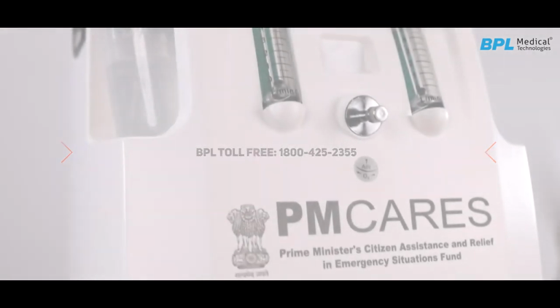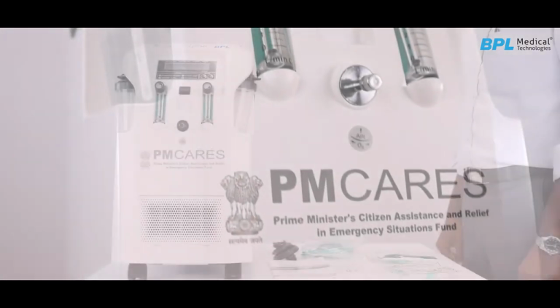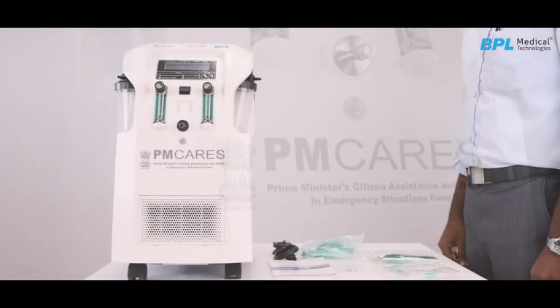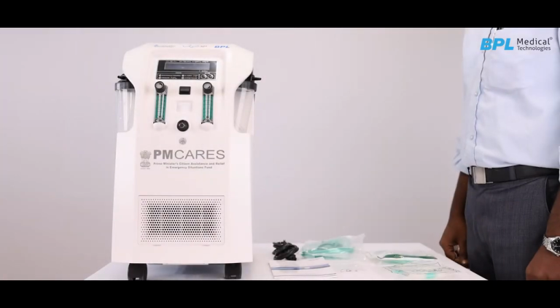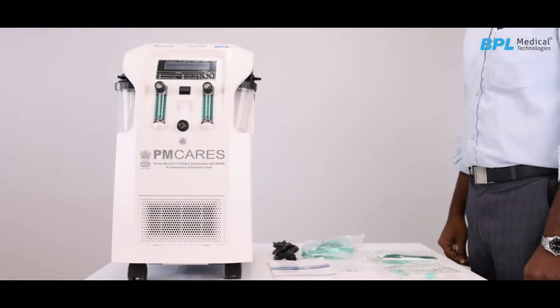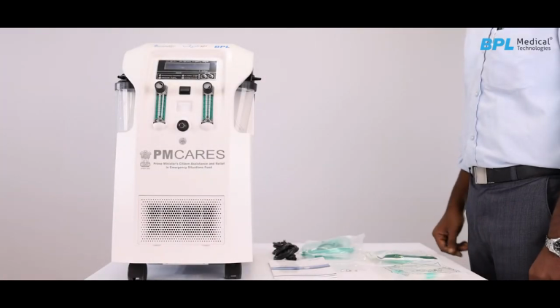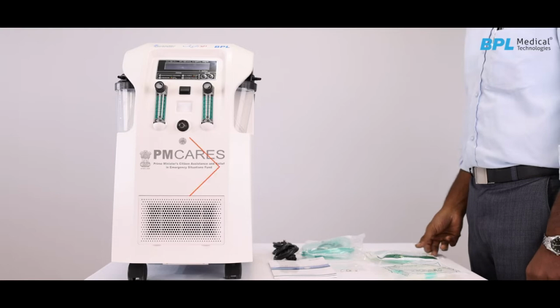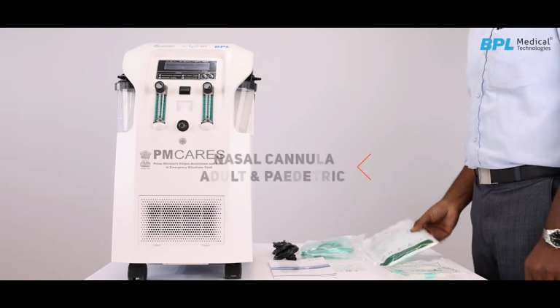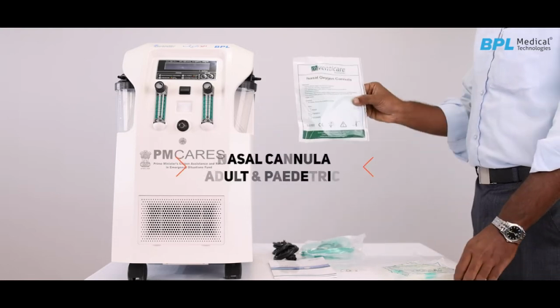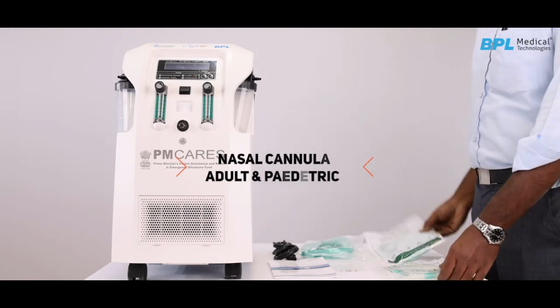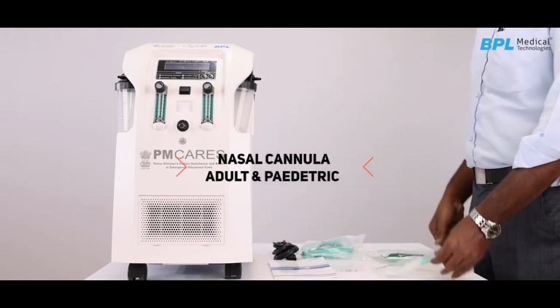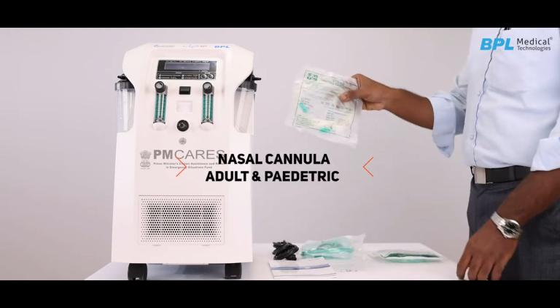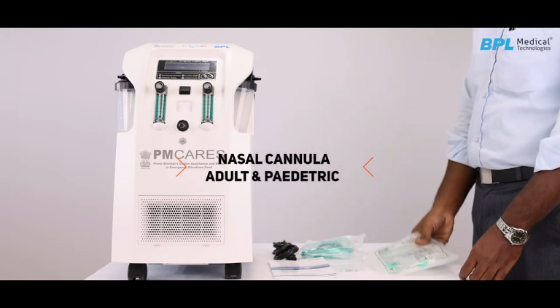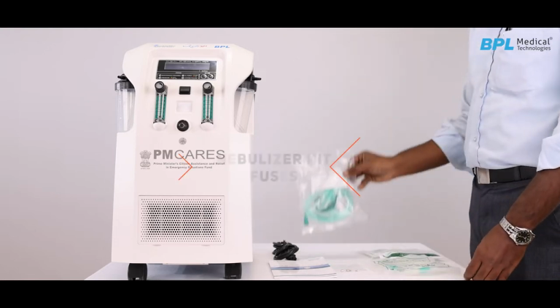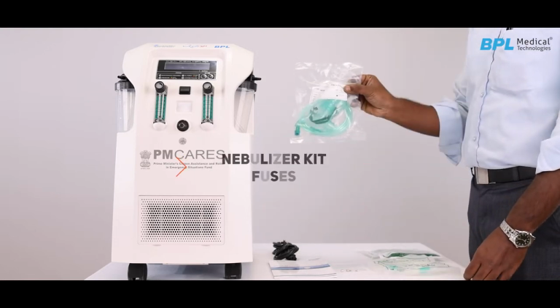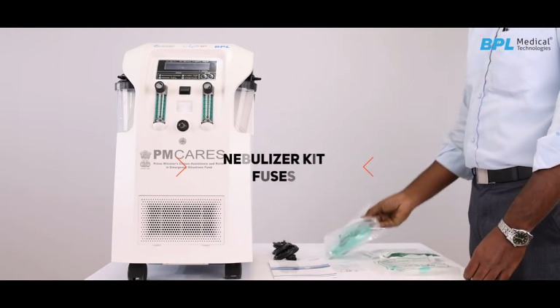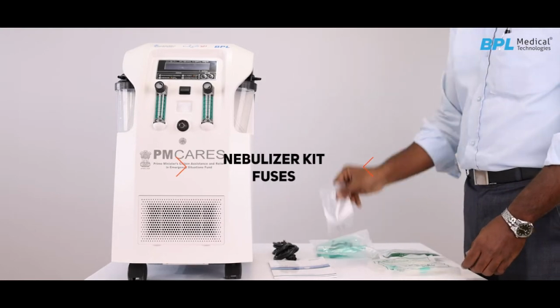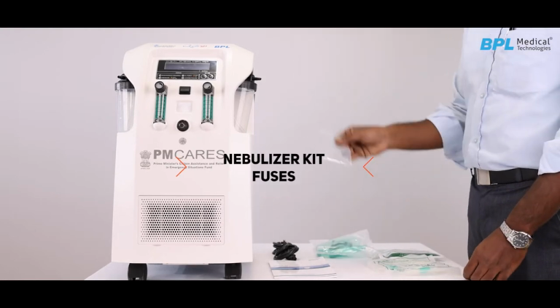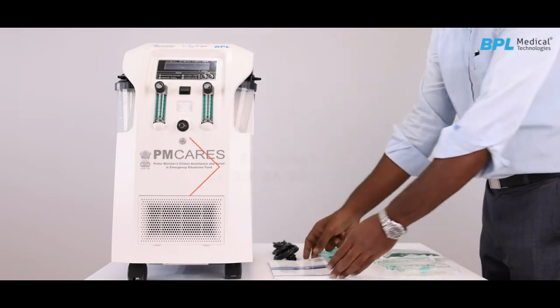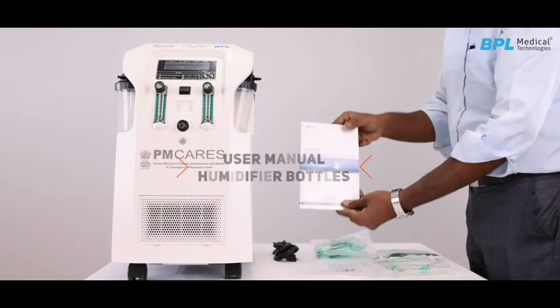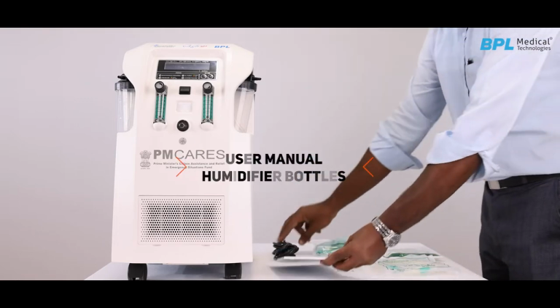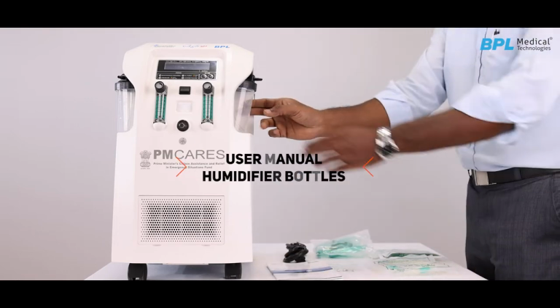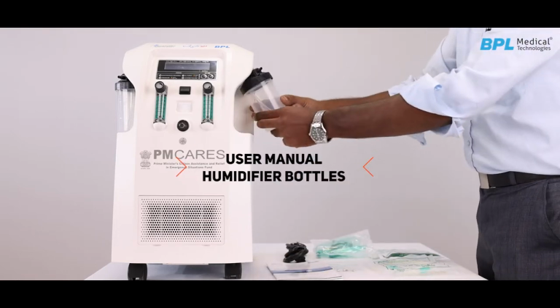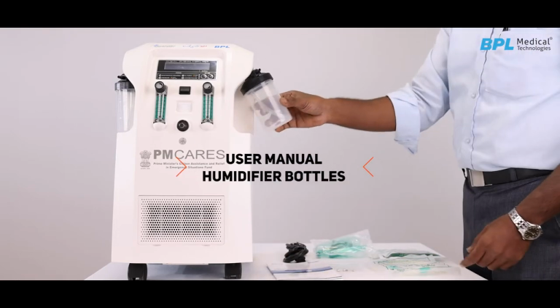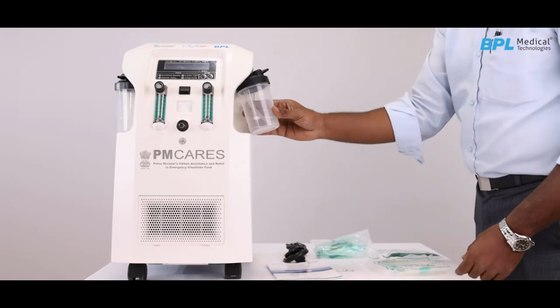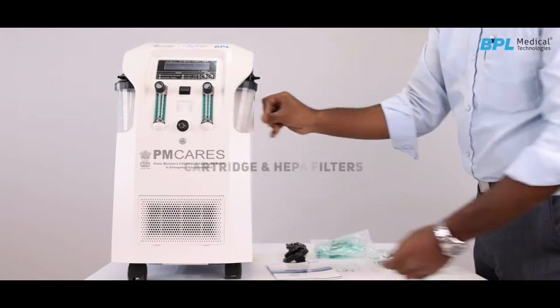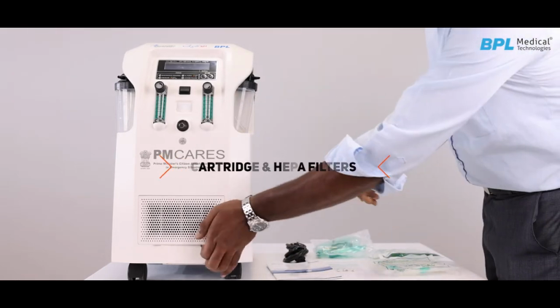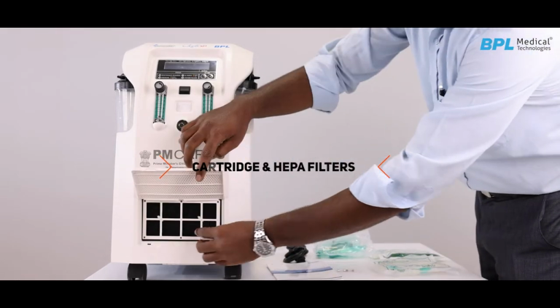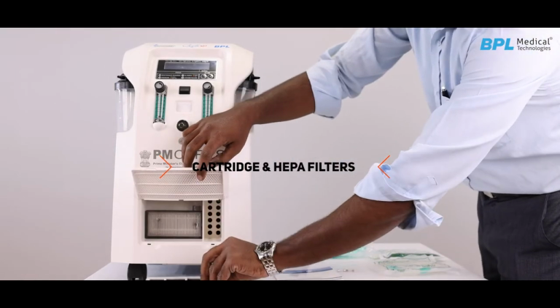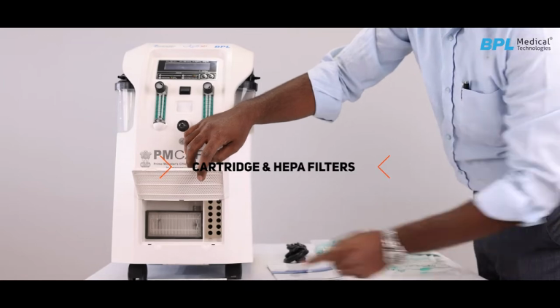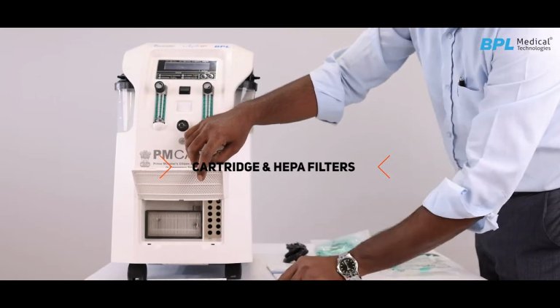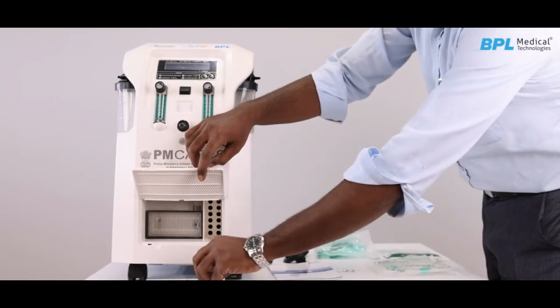The standard accessories are nasal cannula — adult and pediatric — nebulizer kit, fuses, user manual, and humidifier bottles. Cartridge and HEPA filters are preloaded in the factory.